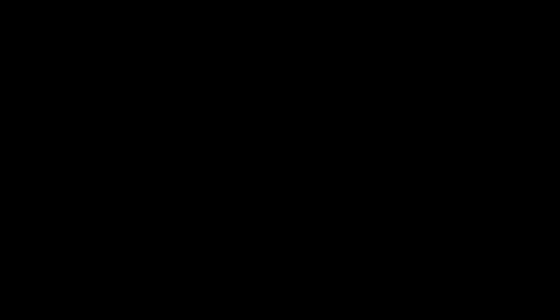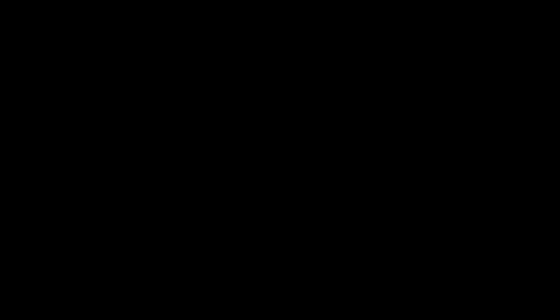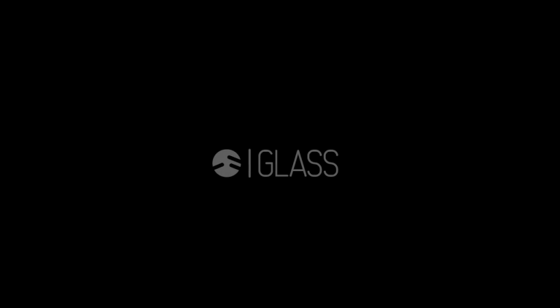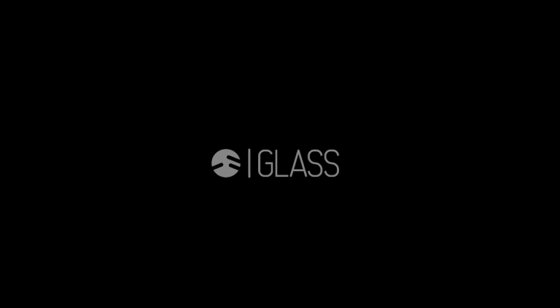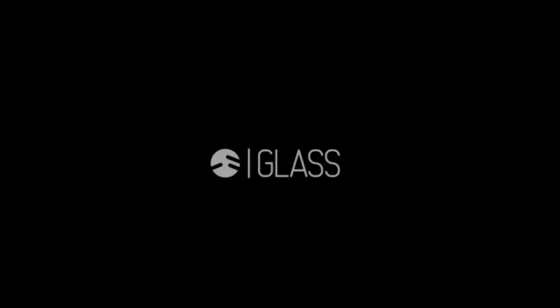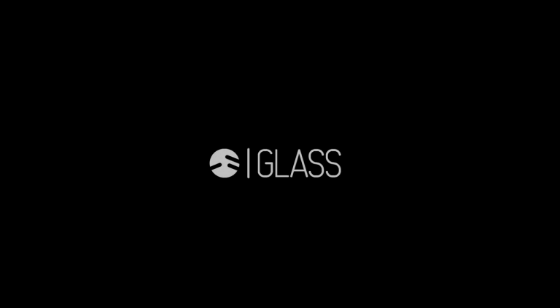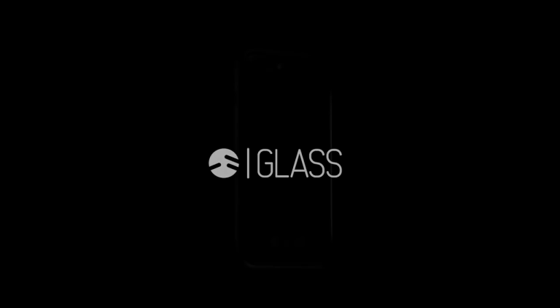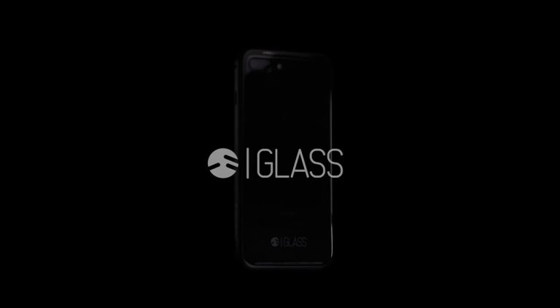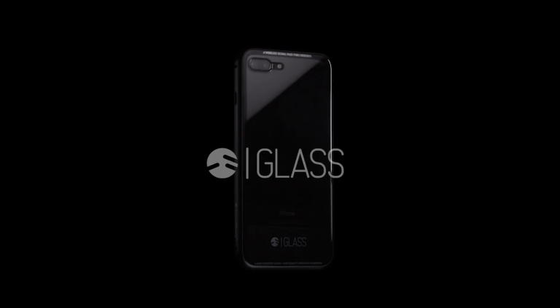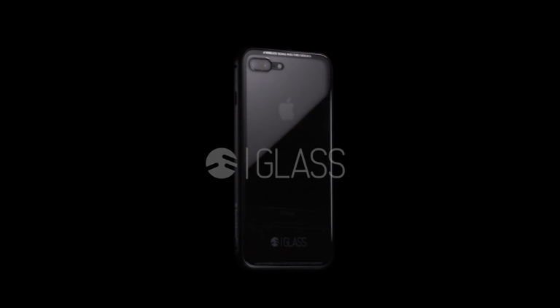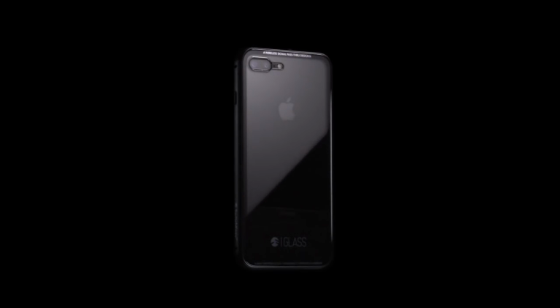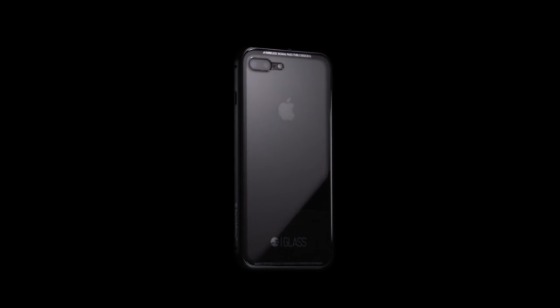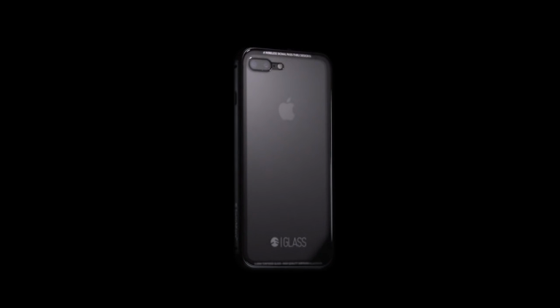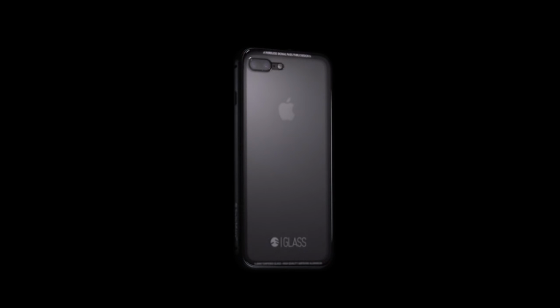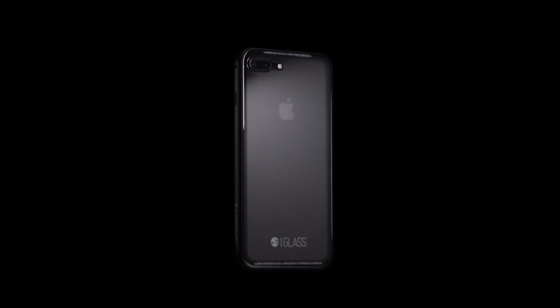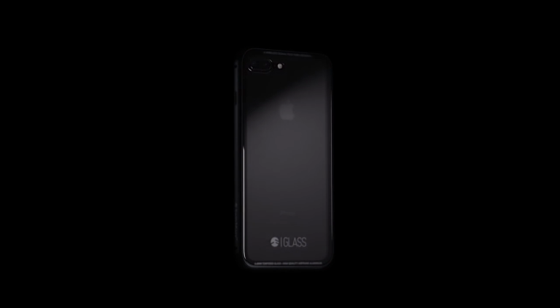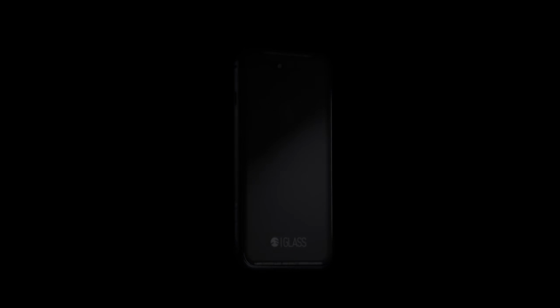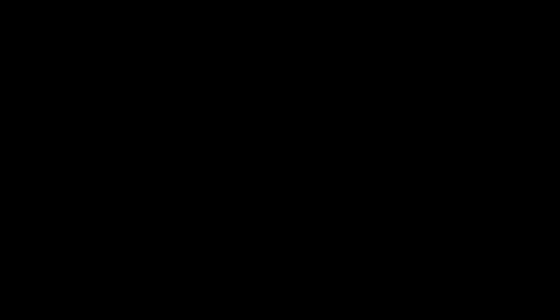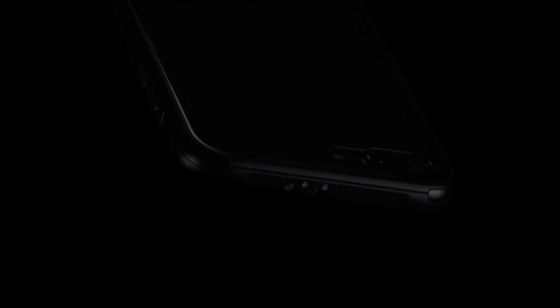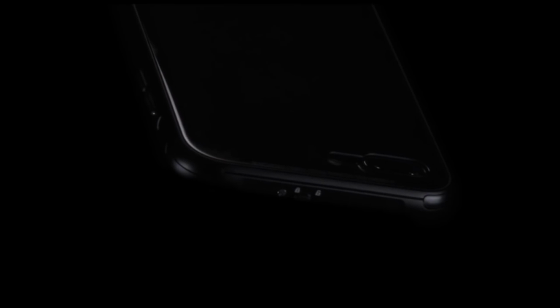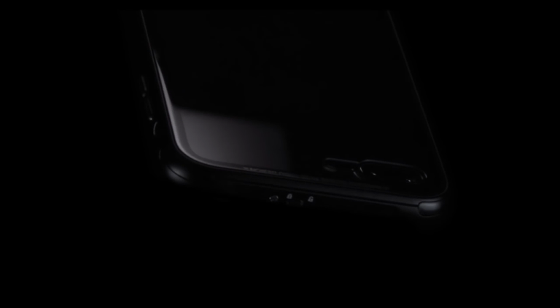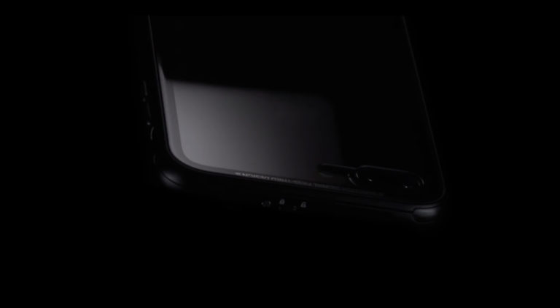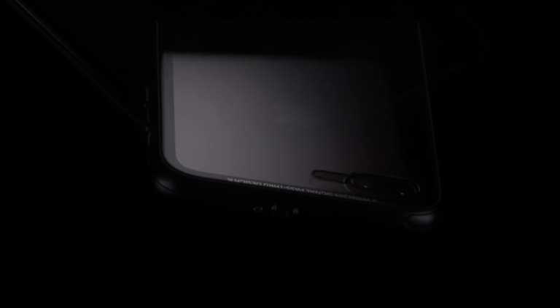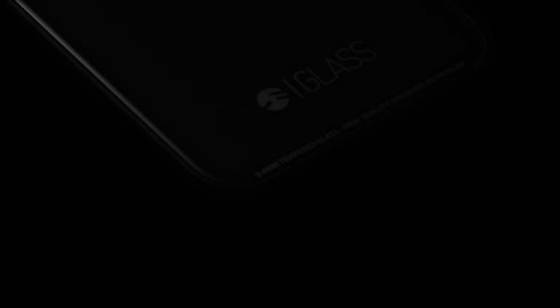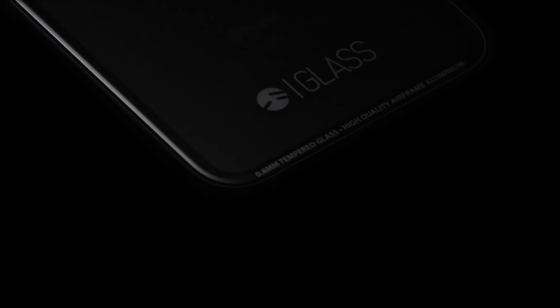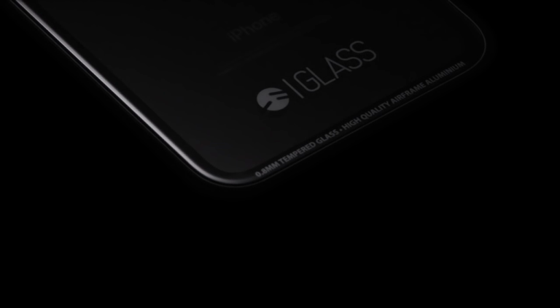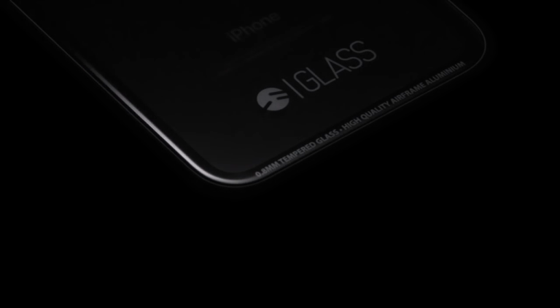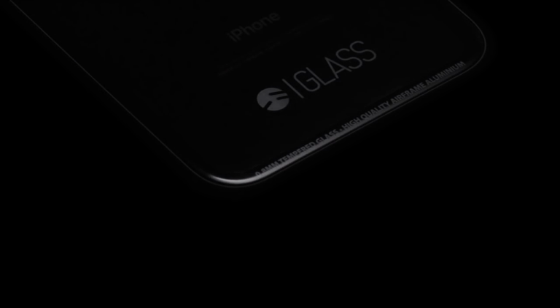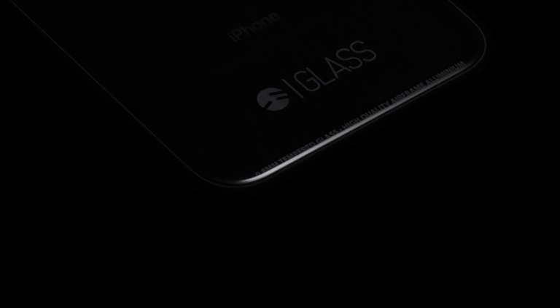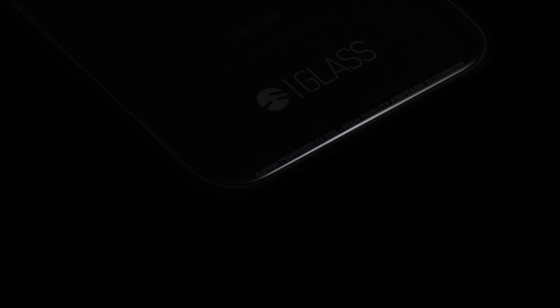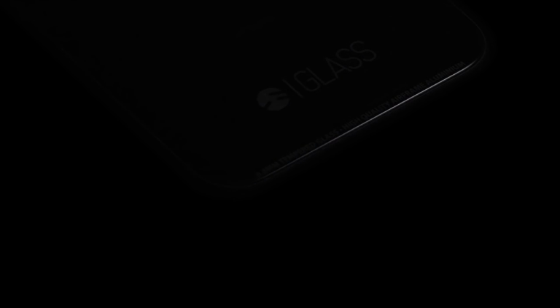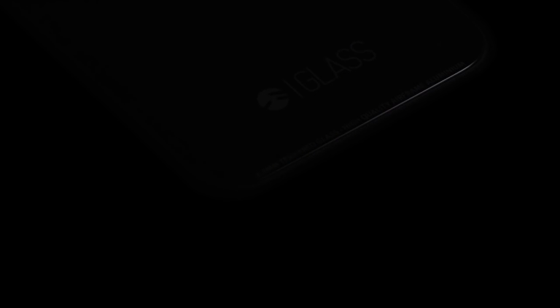Introducing Glass, the only case designed from the ground up to protect Jet Black iPhones. At SwitchEasy, we strive to create the best protective cases for the most demanding customers.